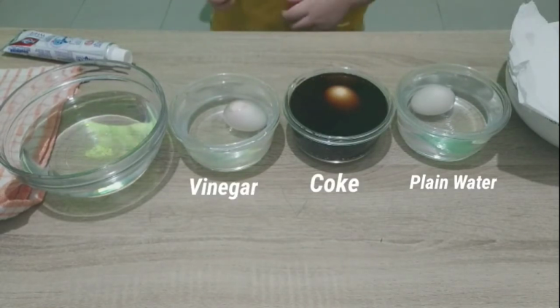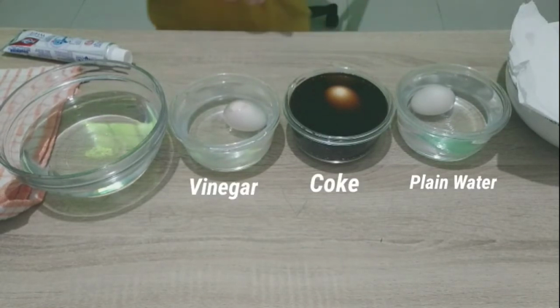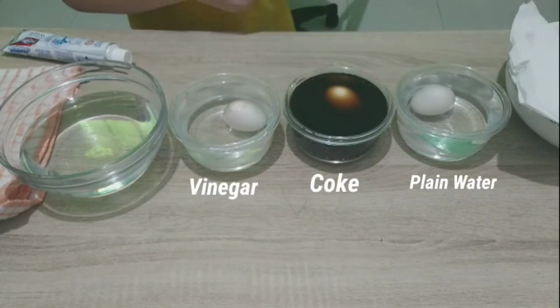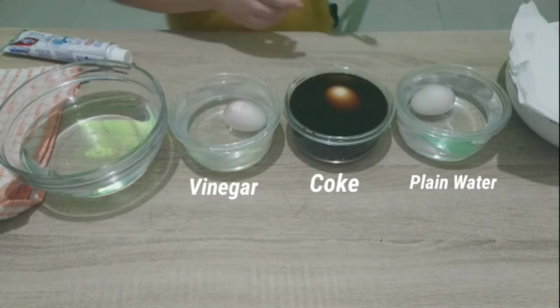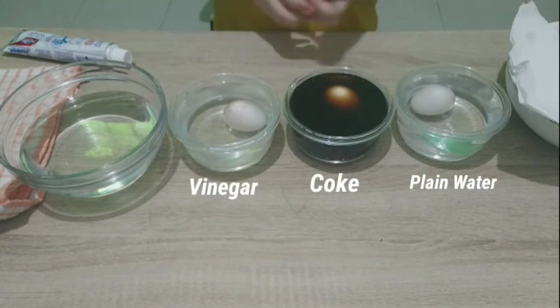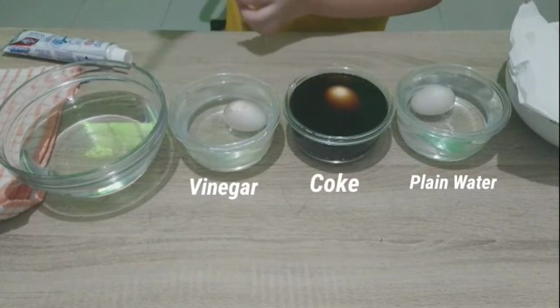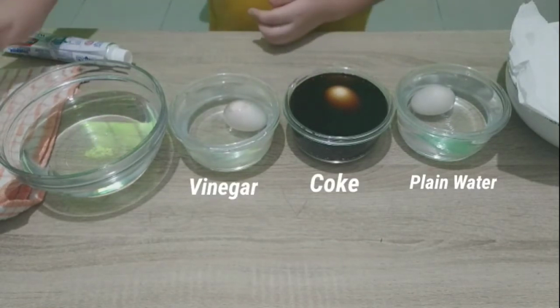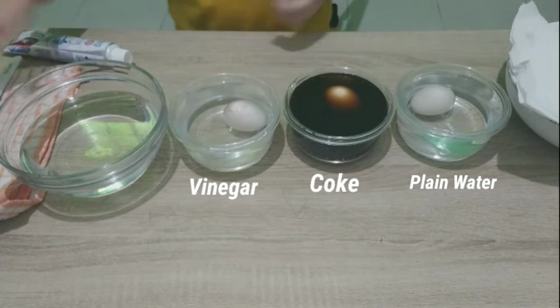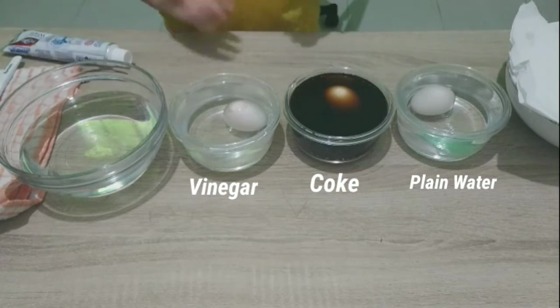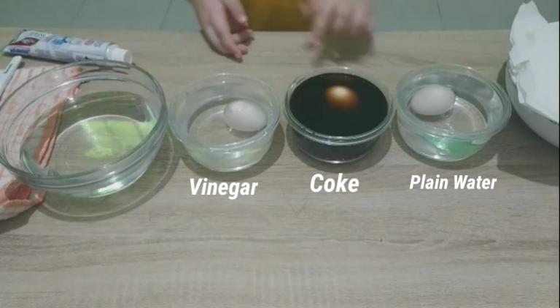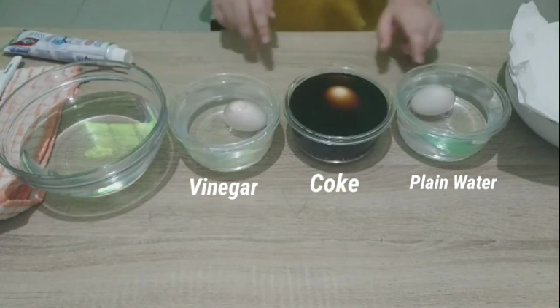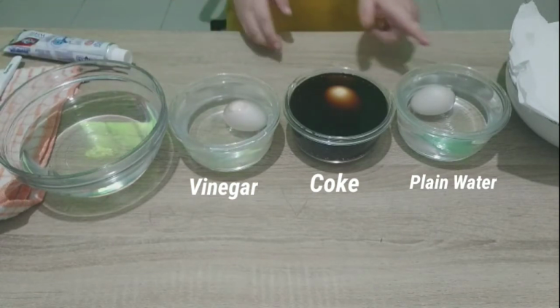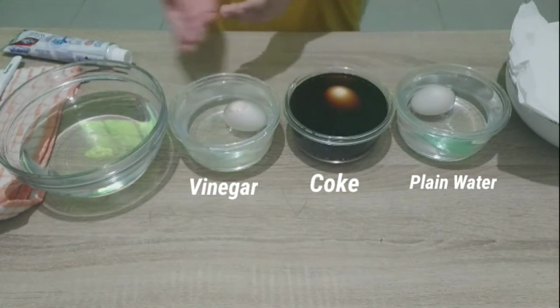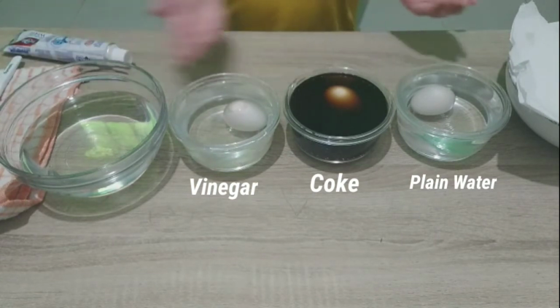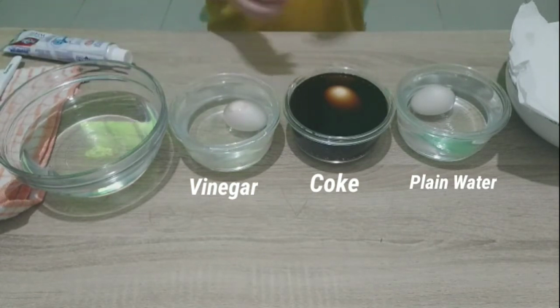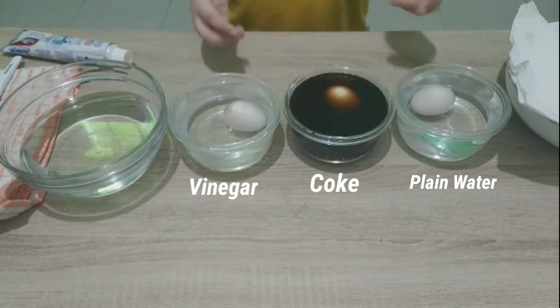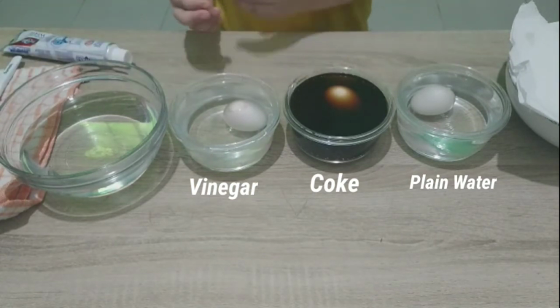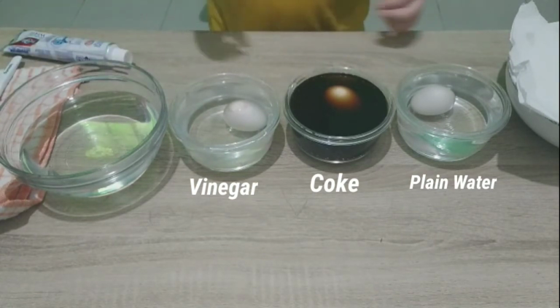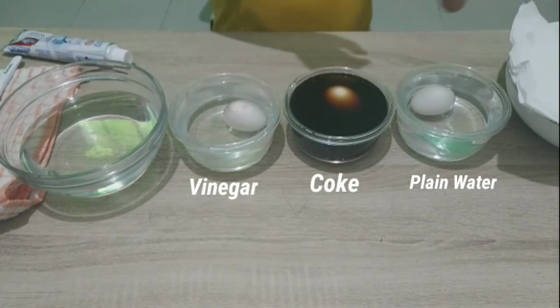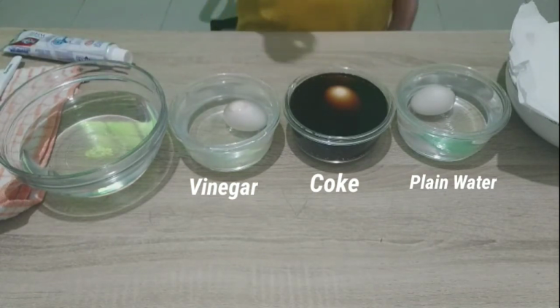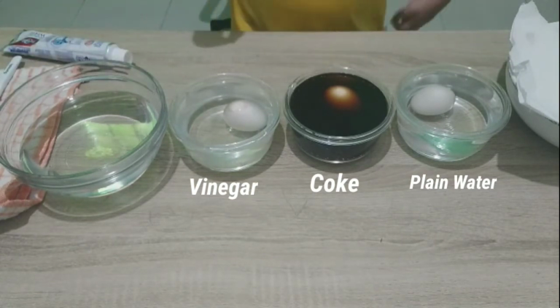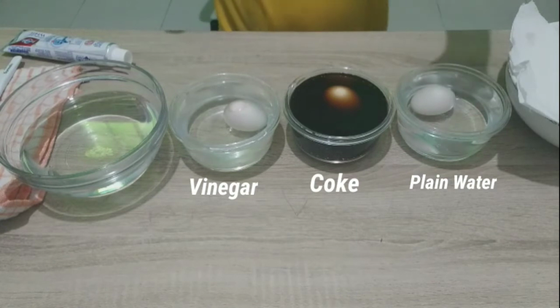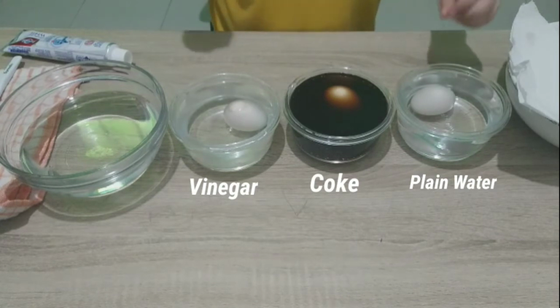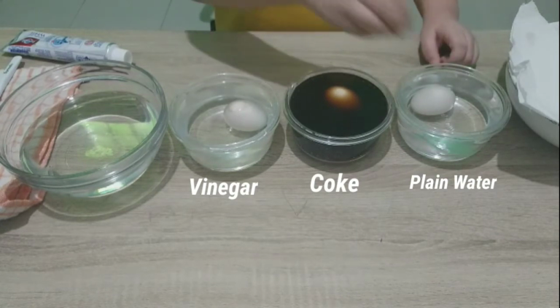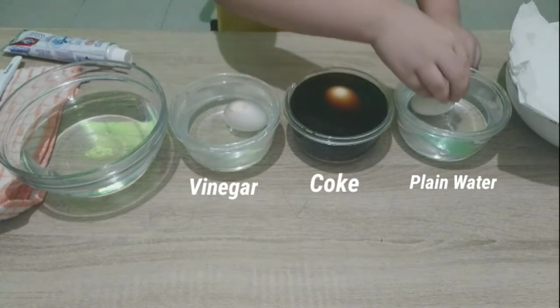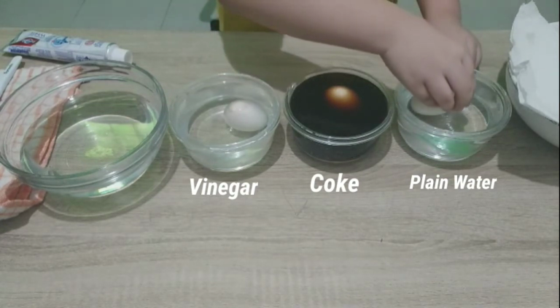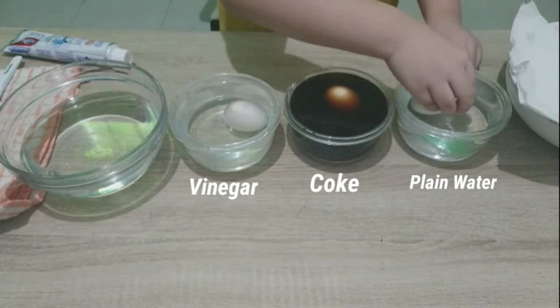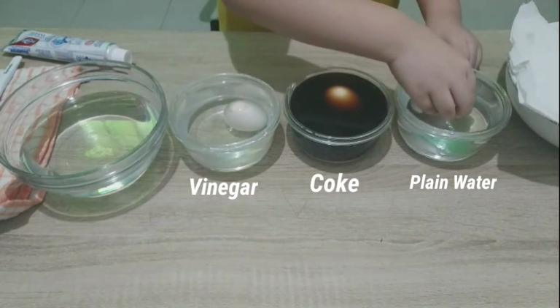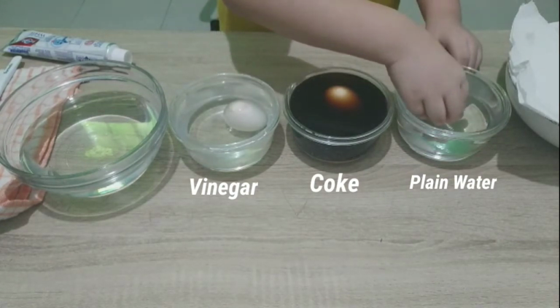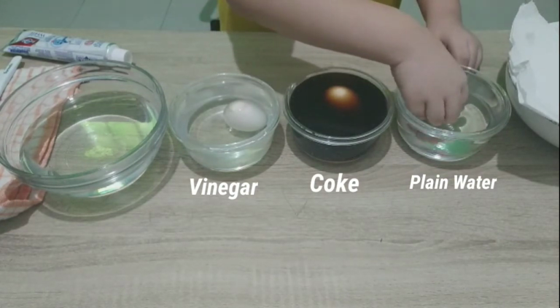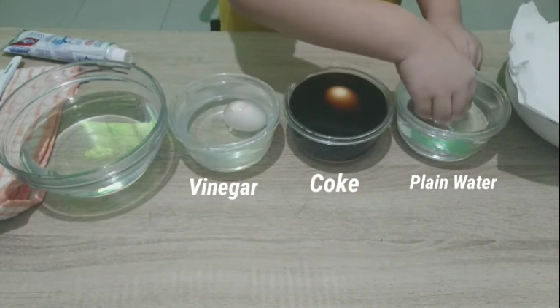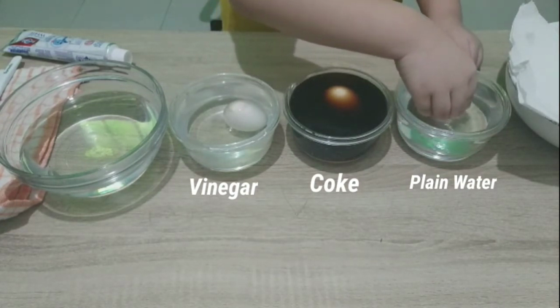Eggshells aren't the same as your teeth, but they are similar because they are both made up of something called calcium.